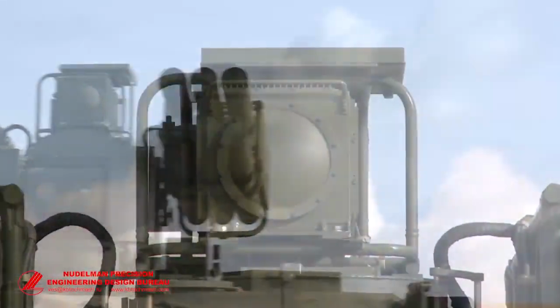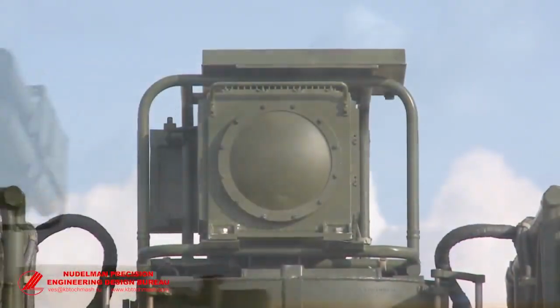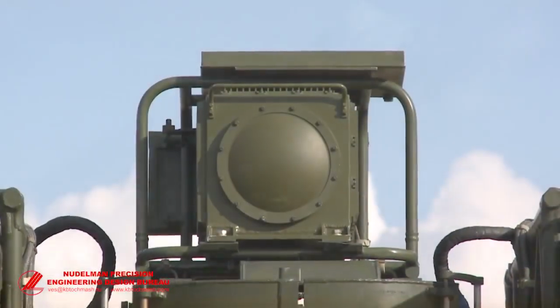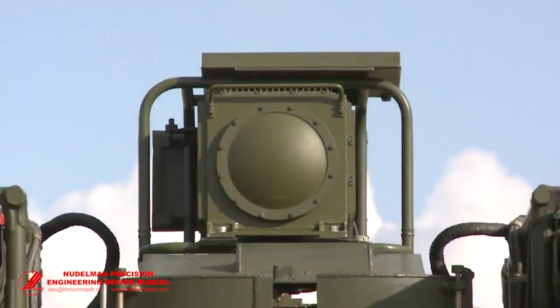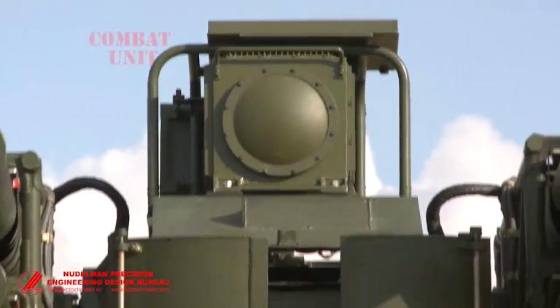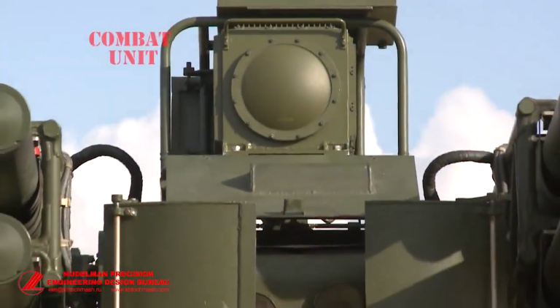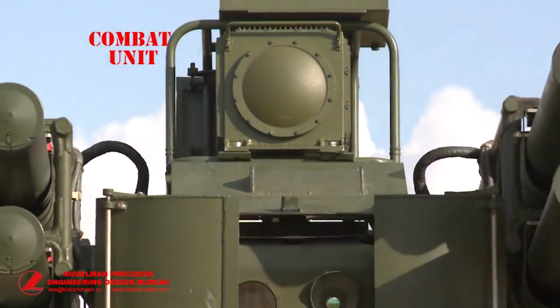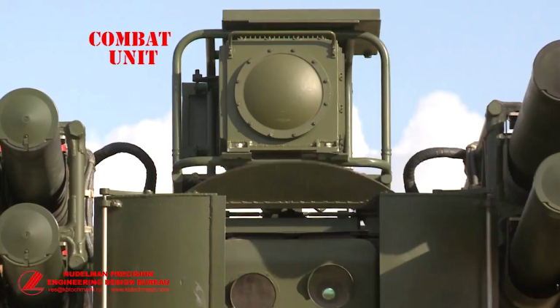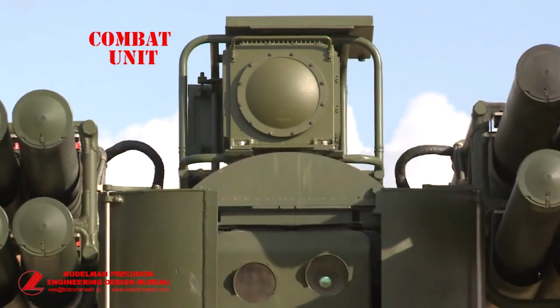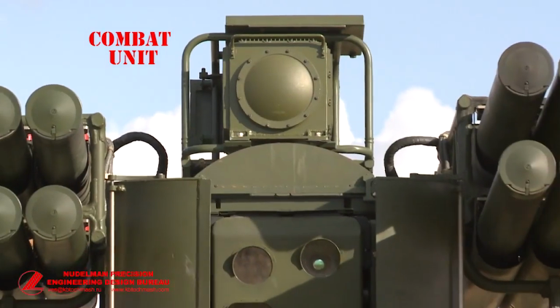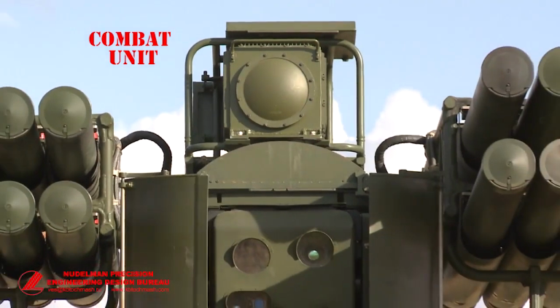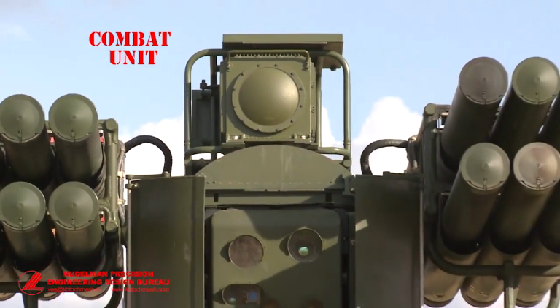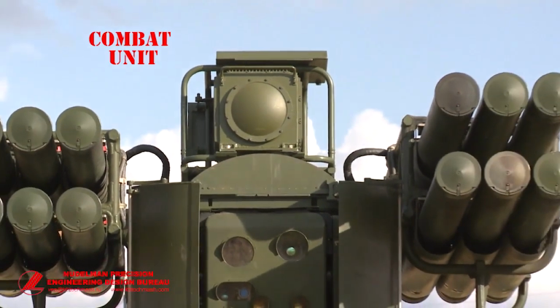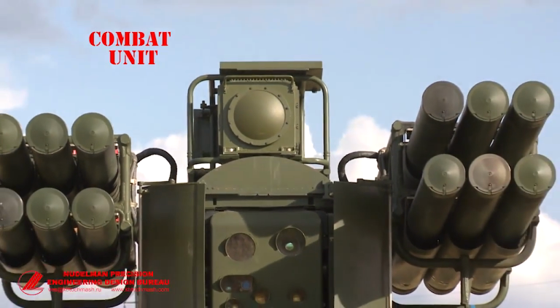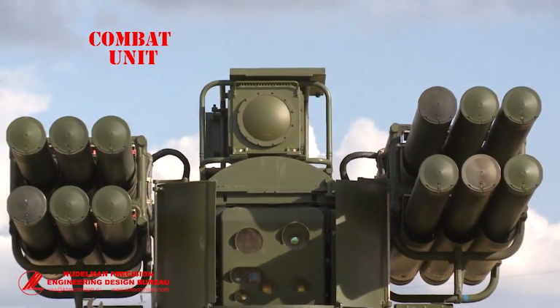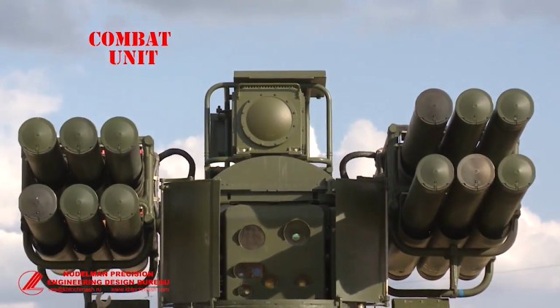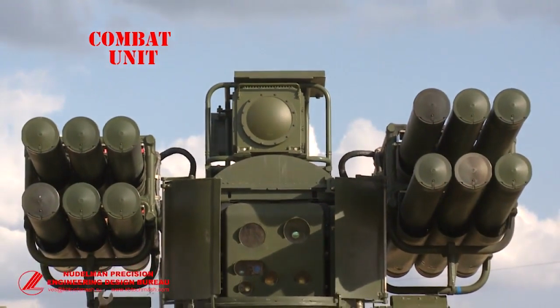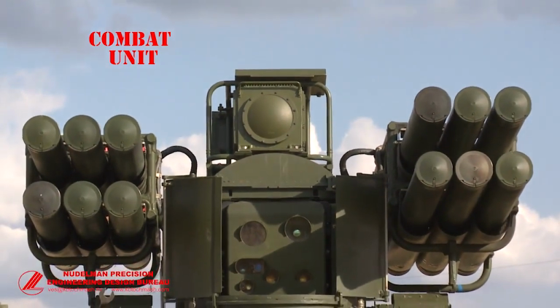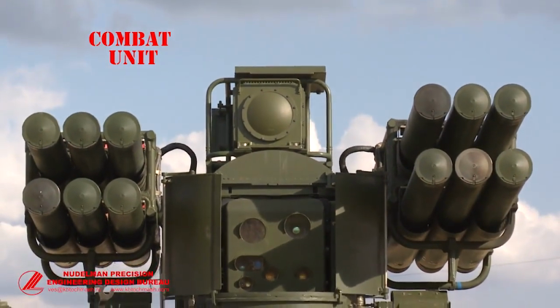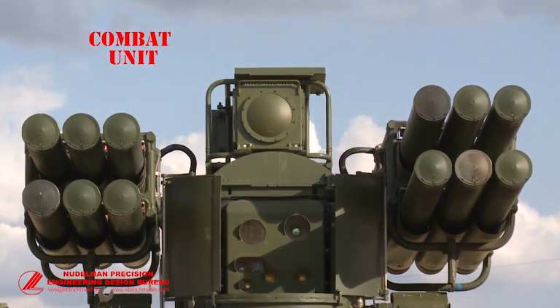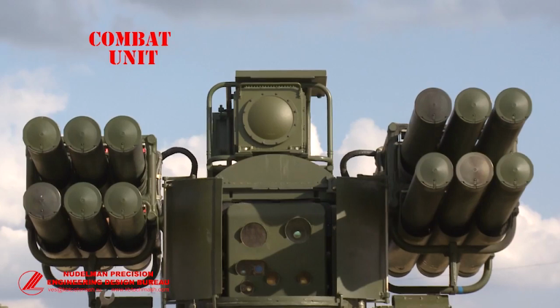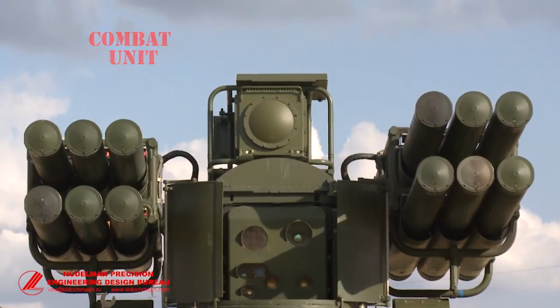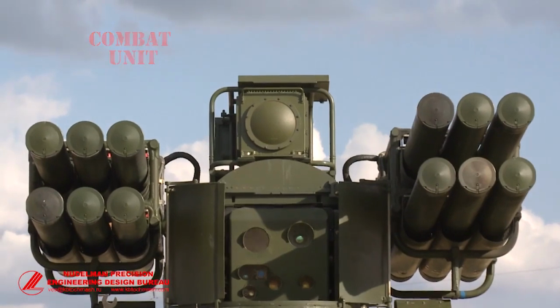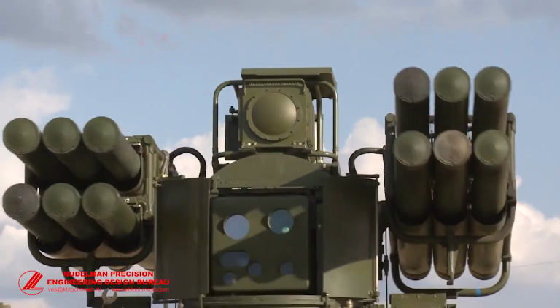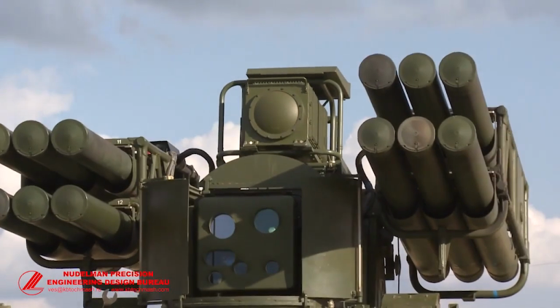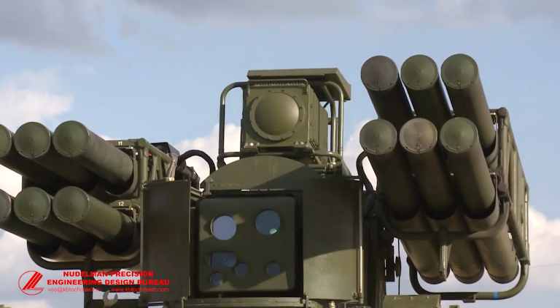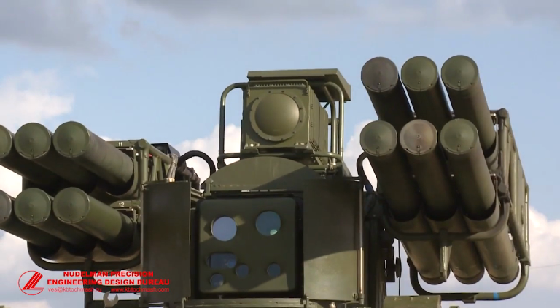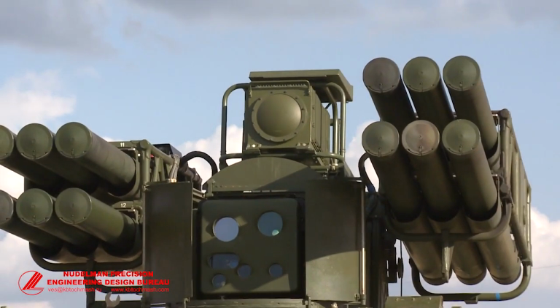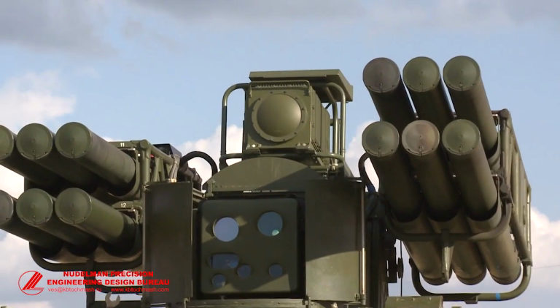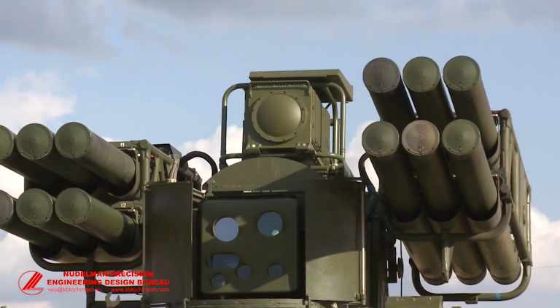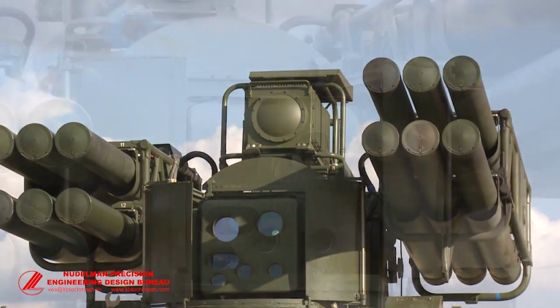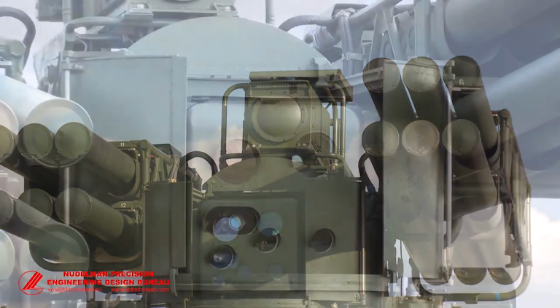The SOSNA Air Defense System consists of an Optronic Control System and 12 Air Defense Guided Missiles SOSNA-R in transporting launching containers, mounted on a rotating platform.